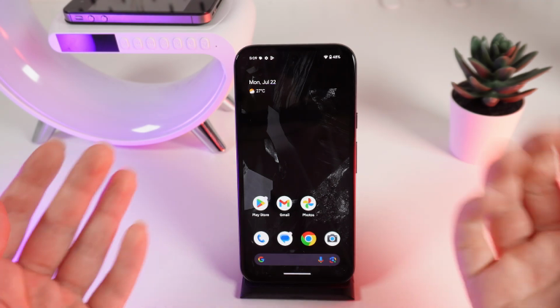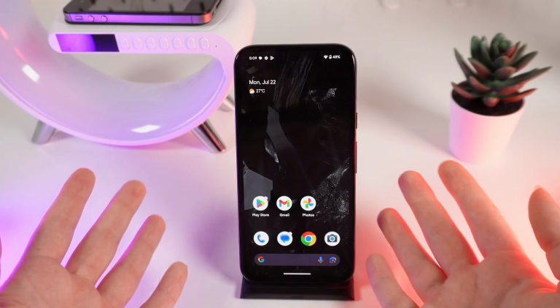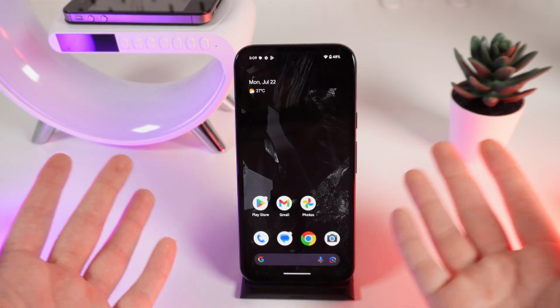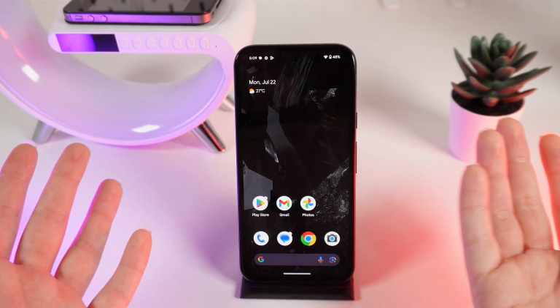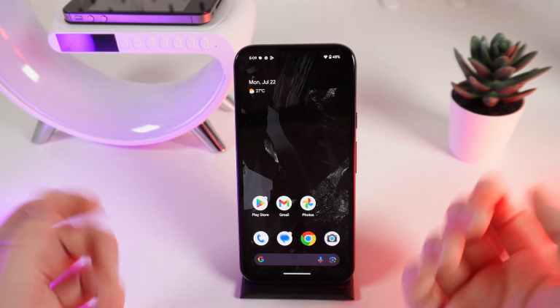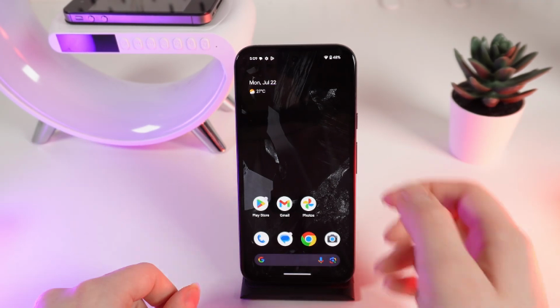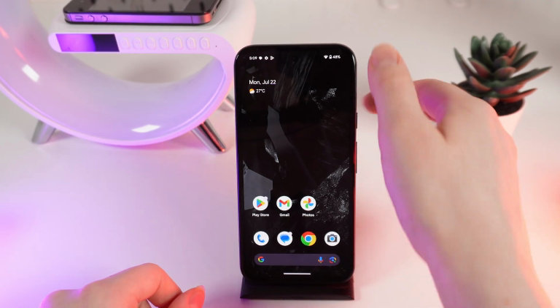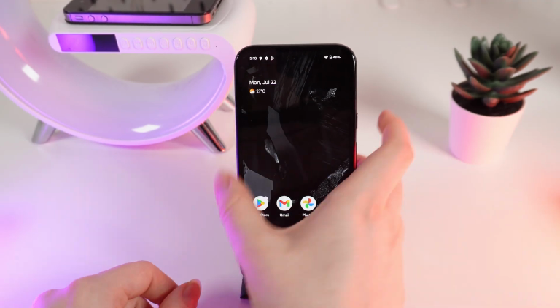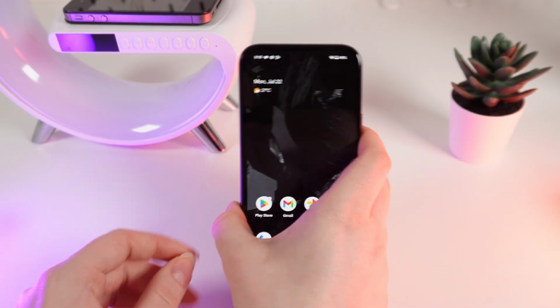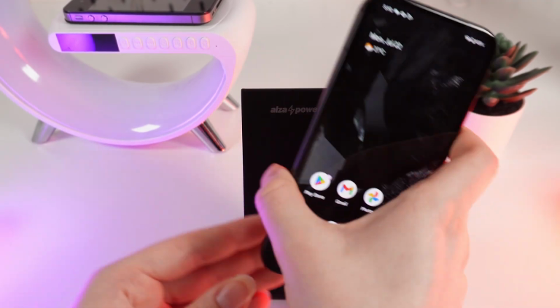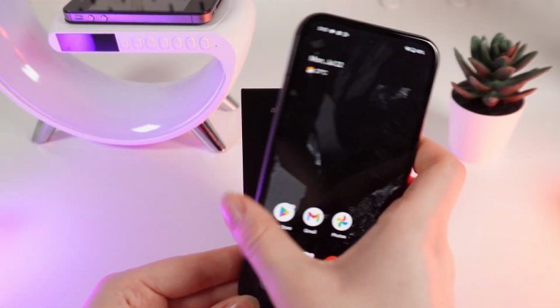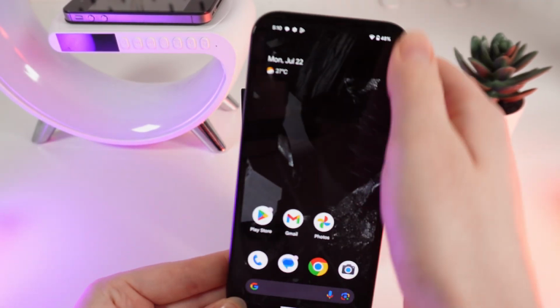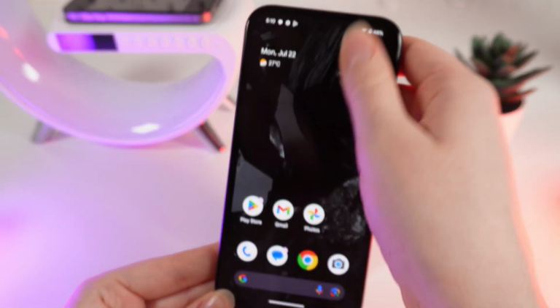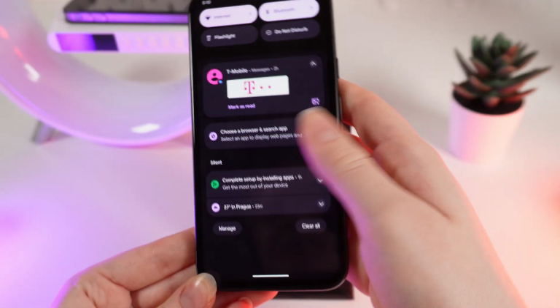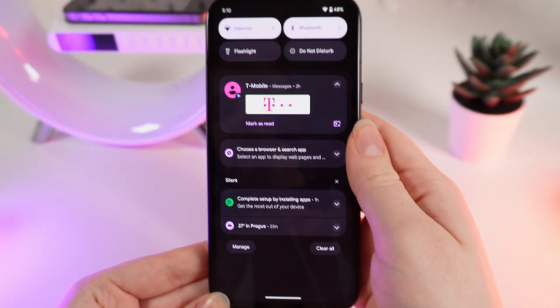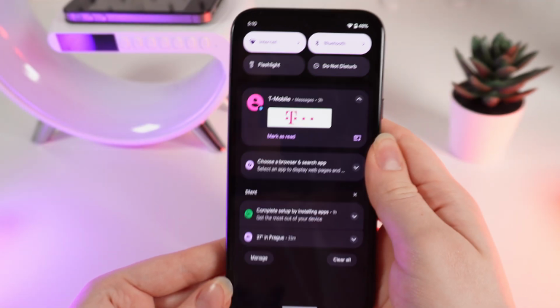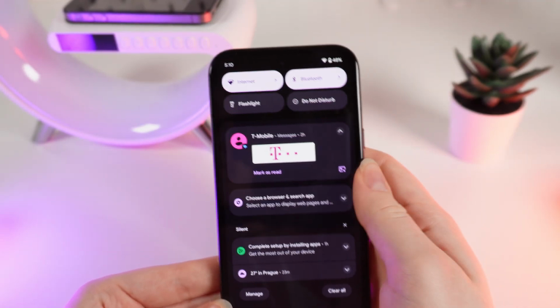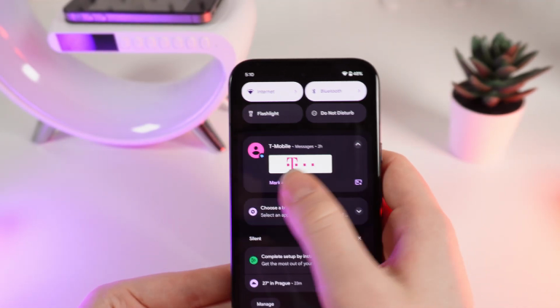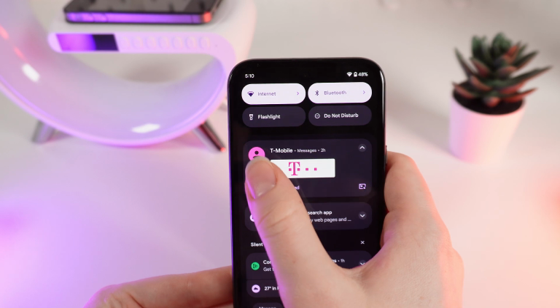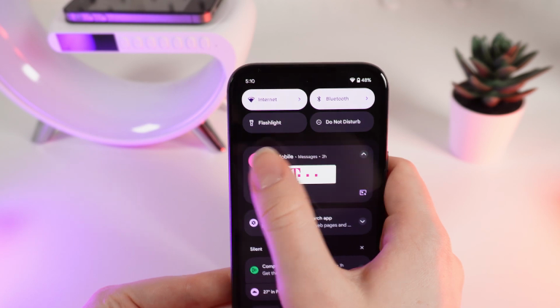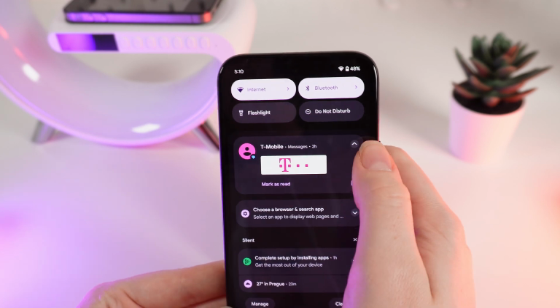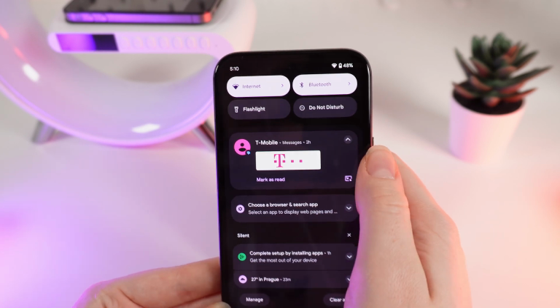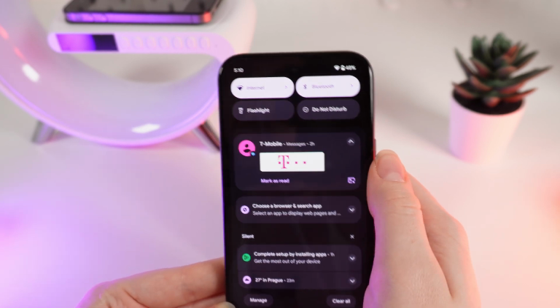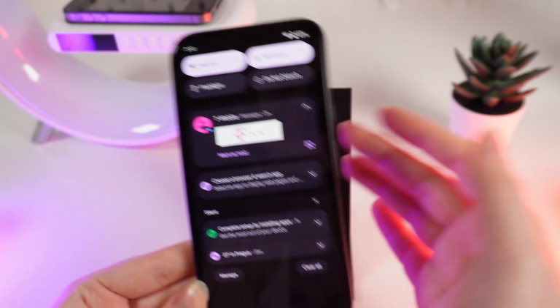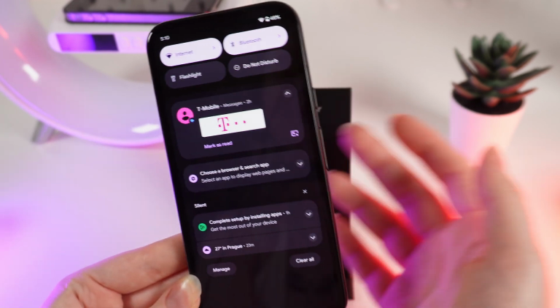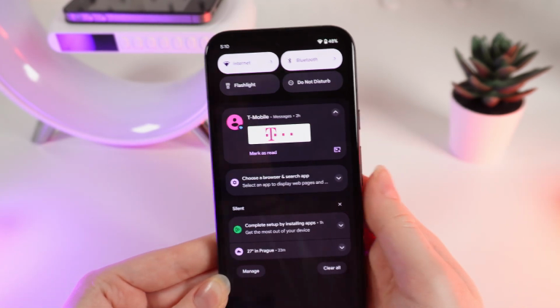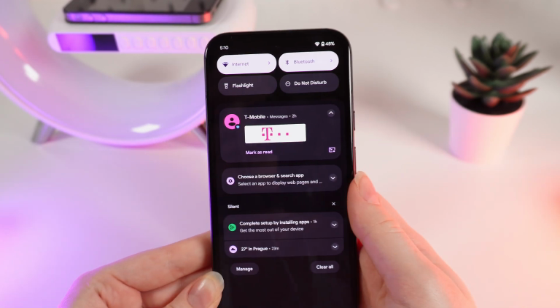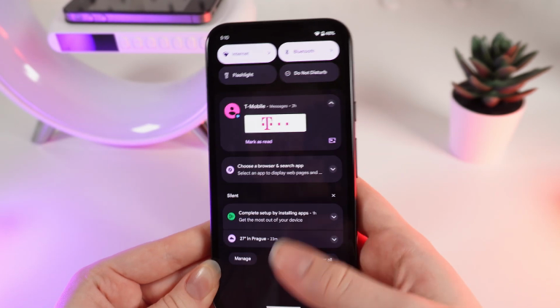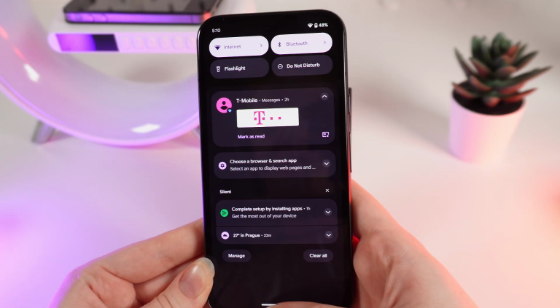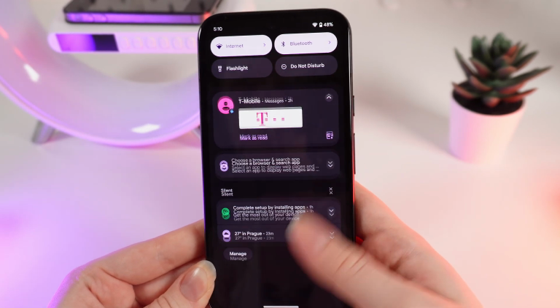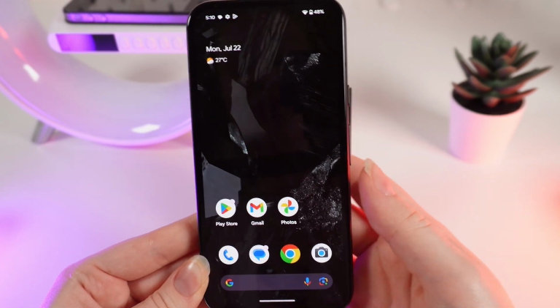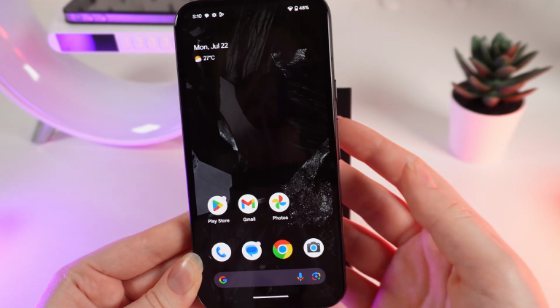On all Android phones, when you open the control panel you should be able to change the brightness there, but not on this one. So let me show you how.